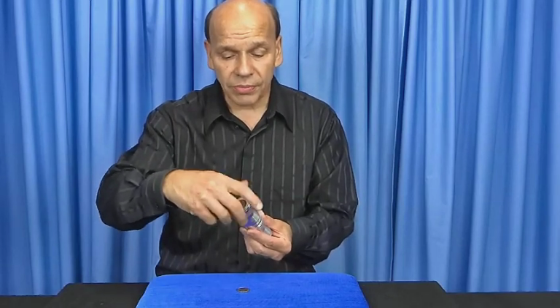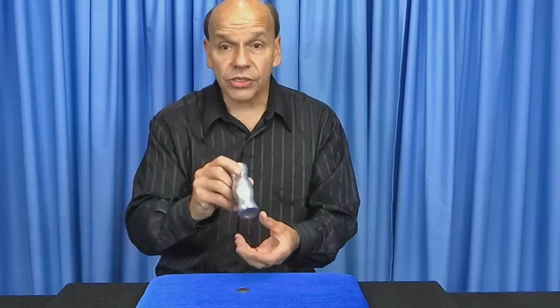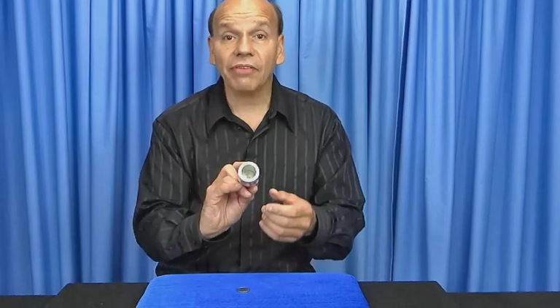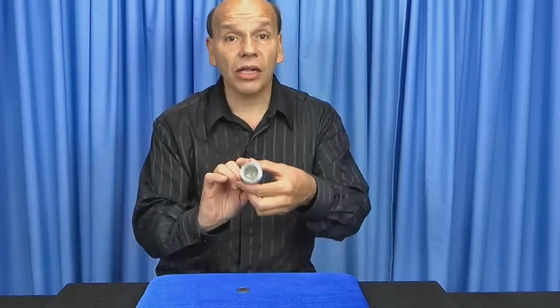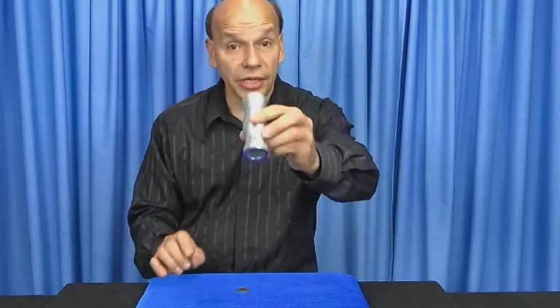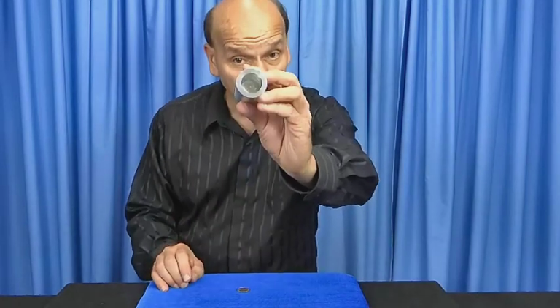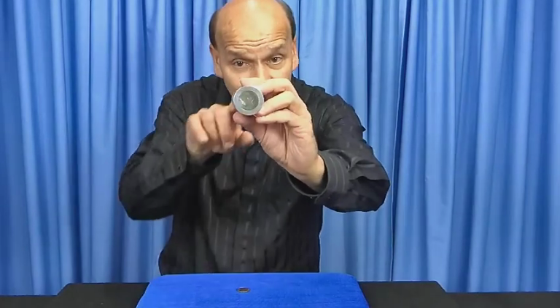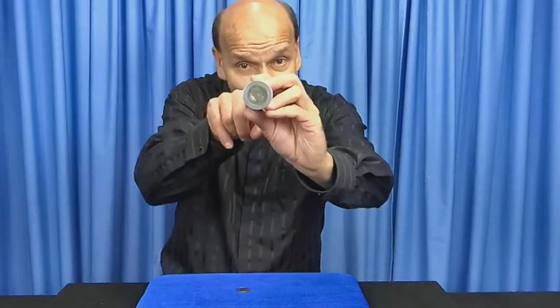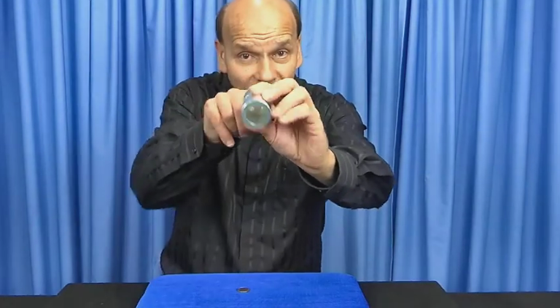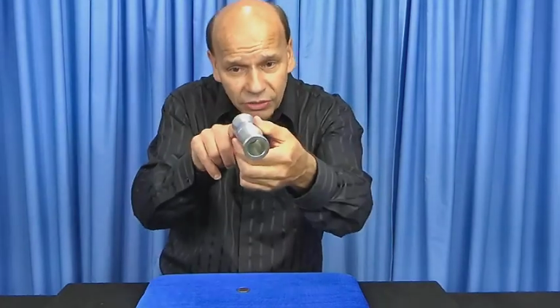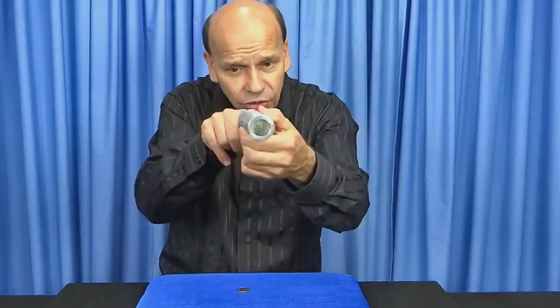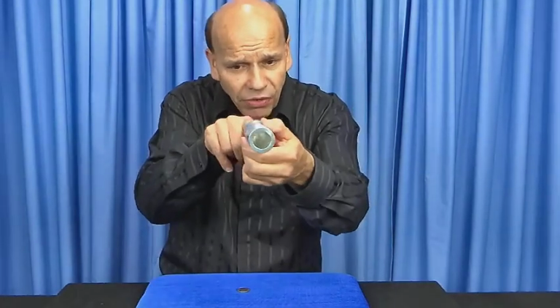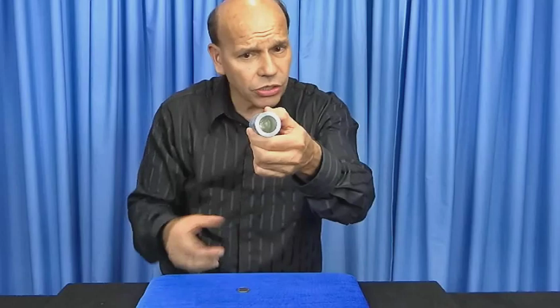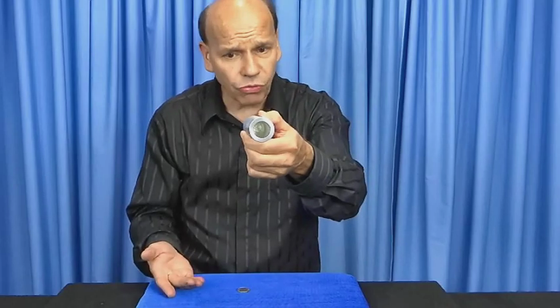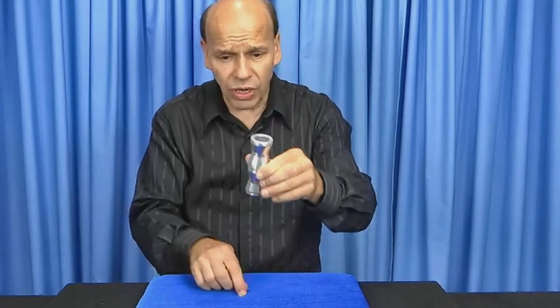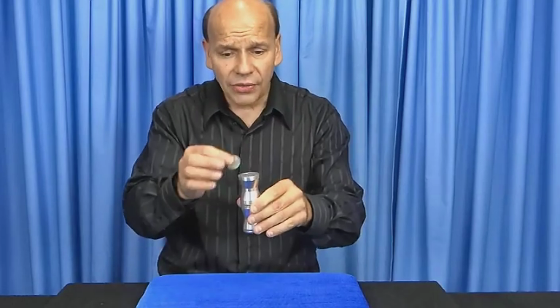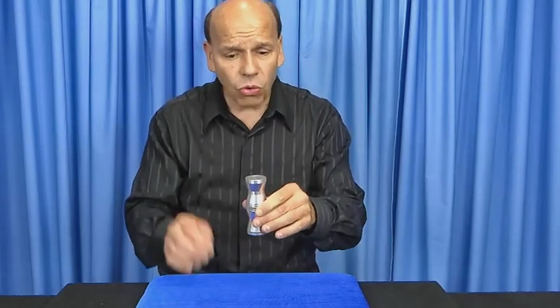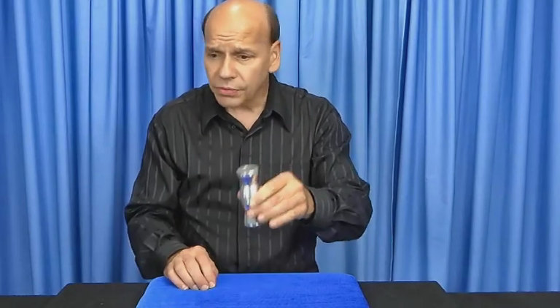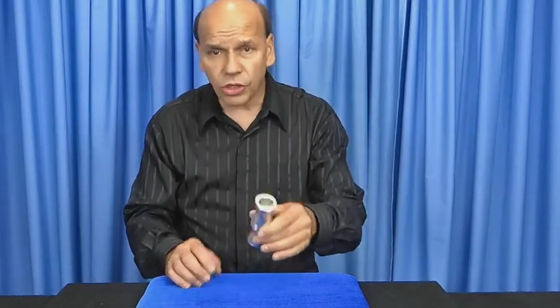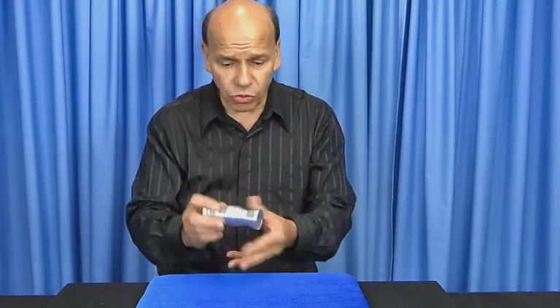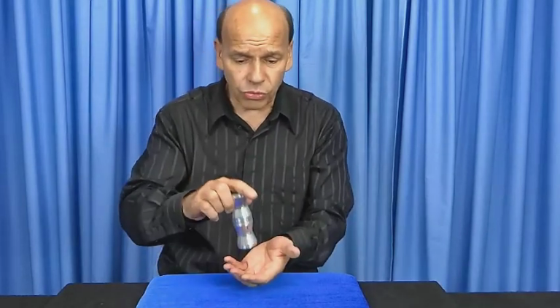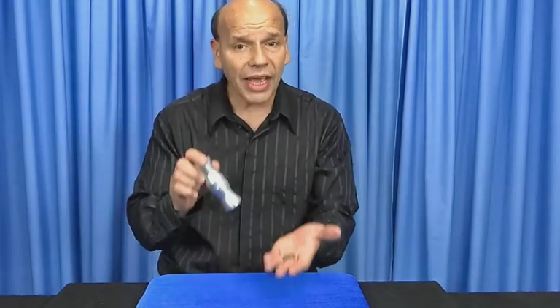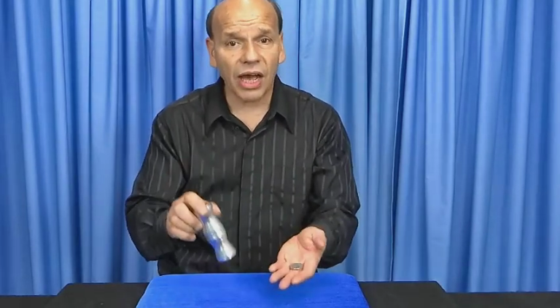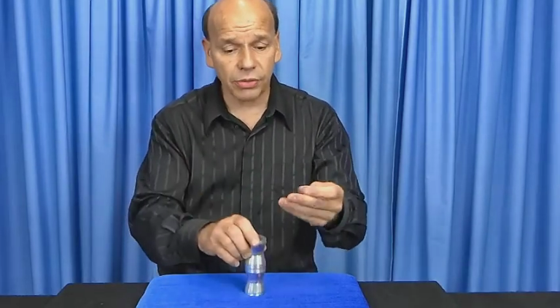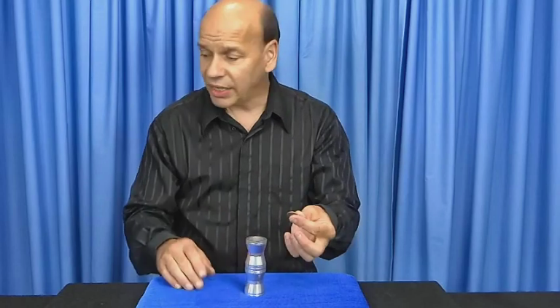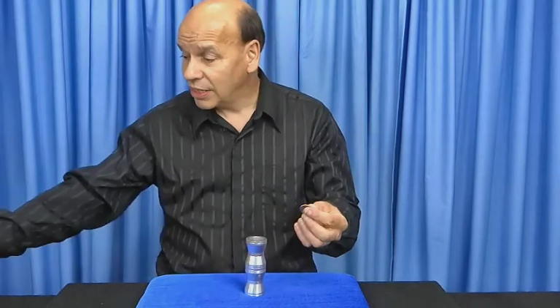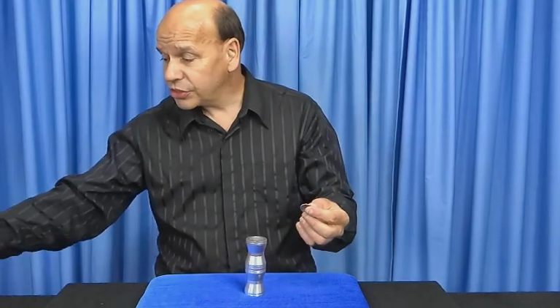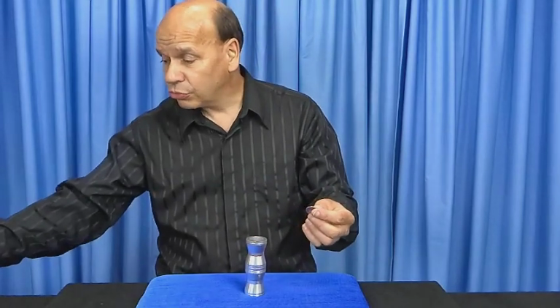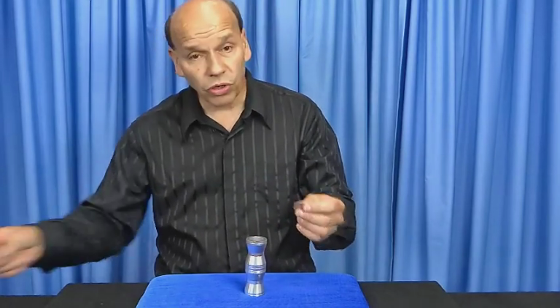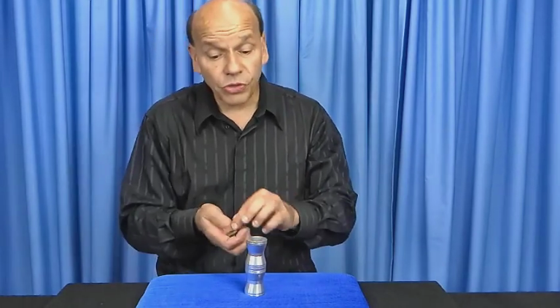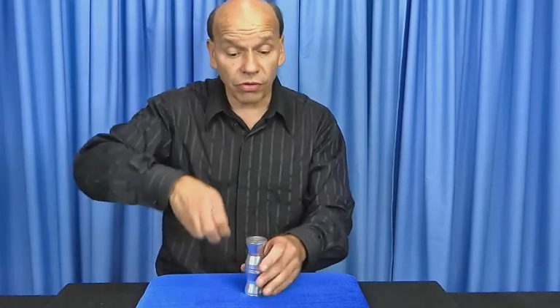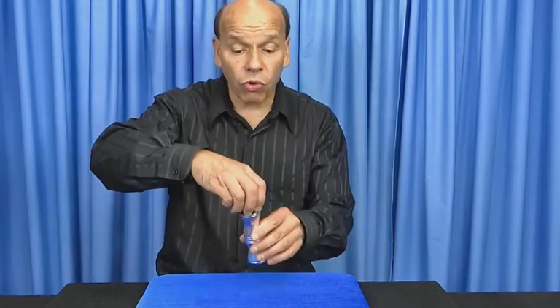Because the half dollar is blocking it. Can you see the half dollar right there? Look — my finger doesn't go through, the coin doesn't go through, because the half dollar is blocking it.